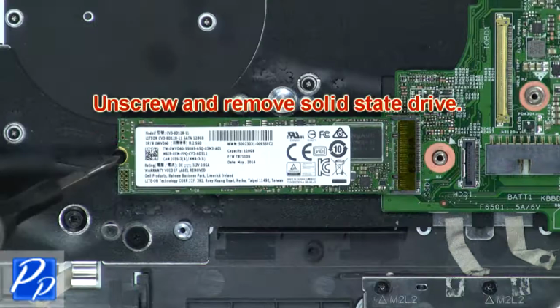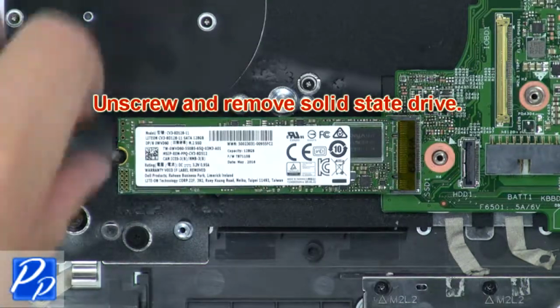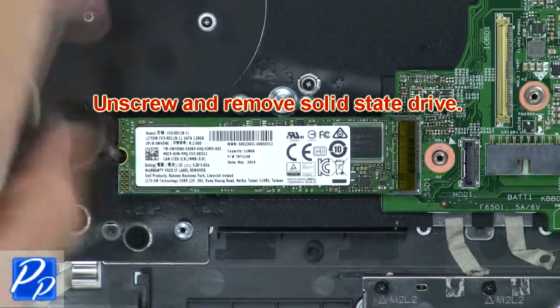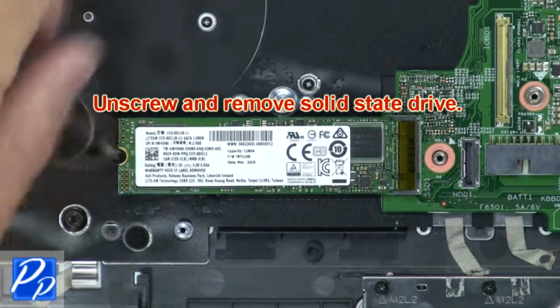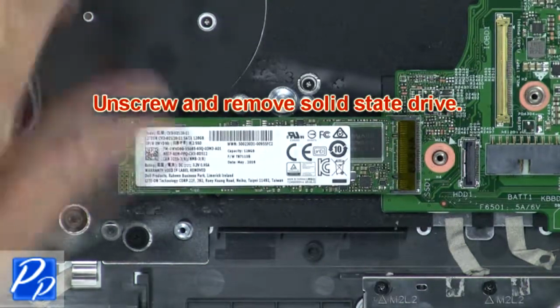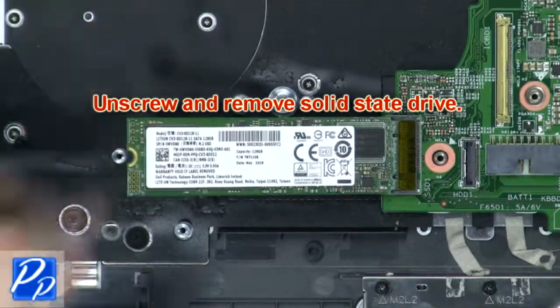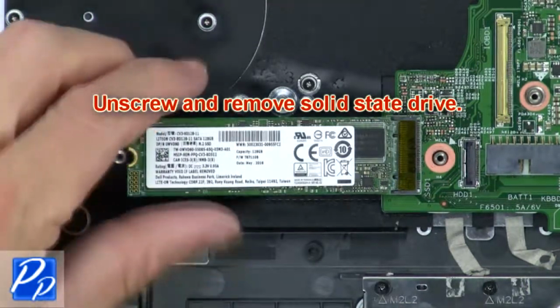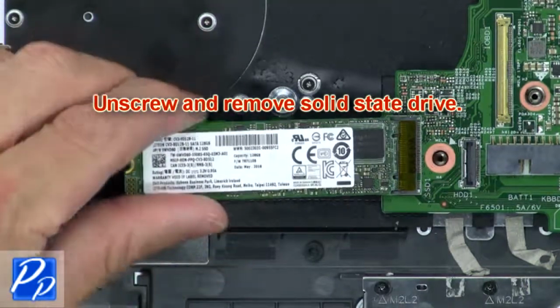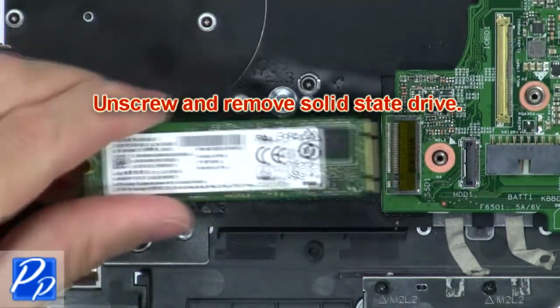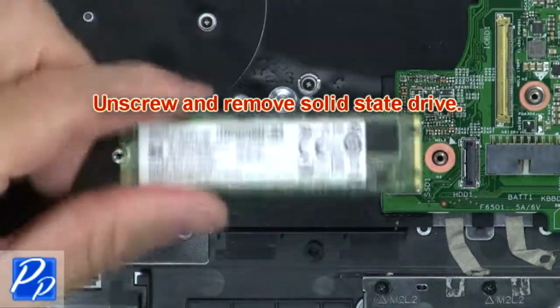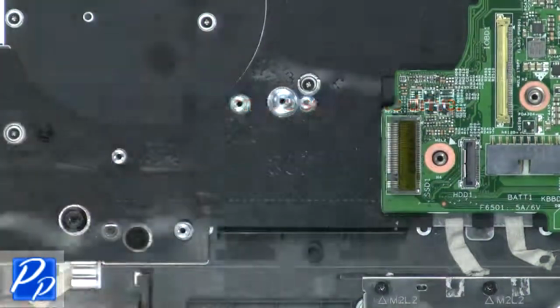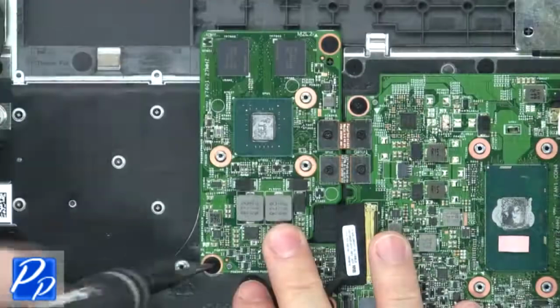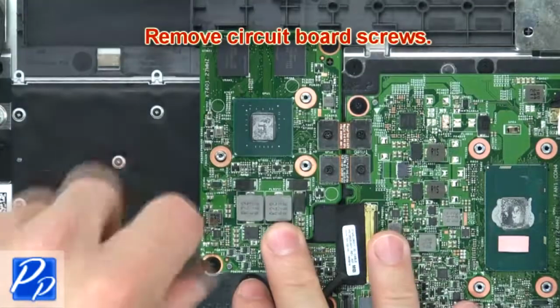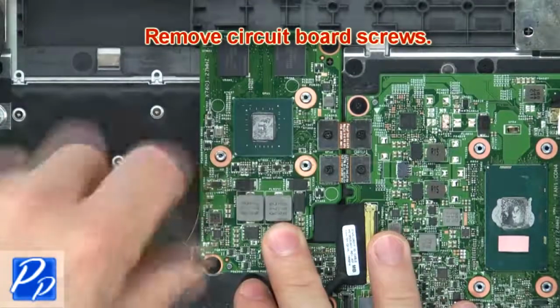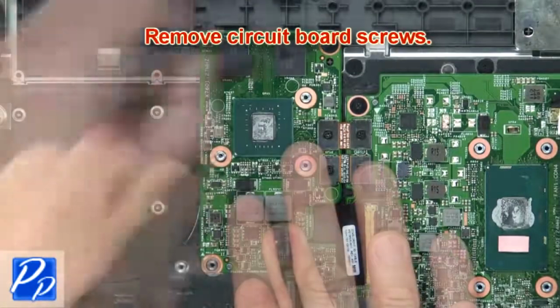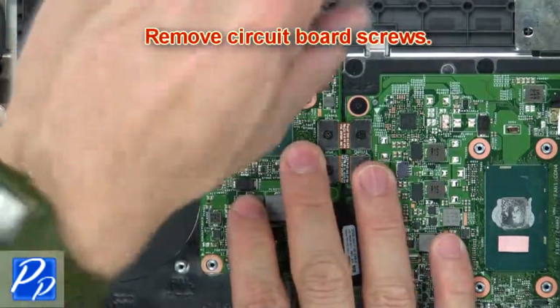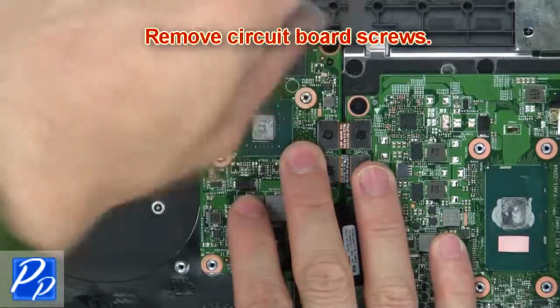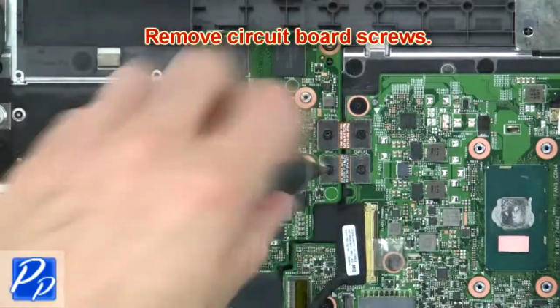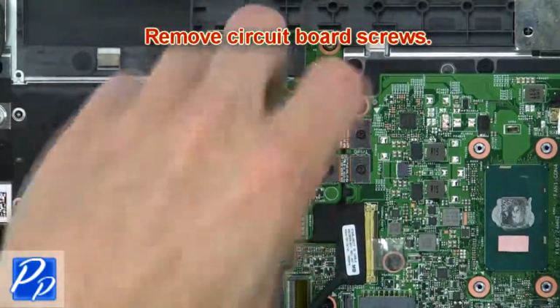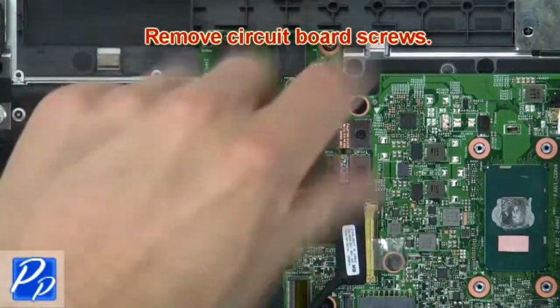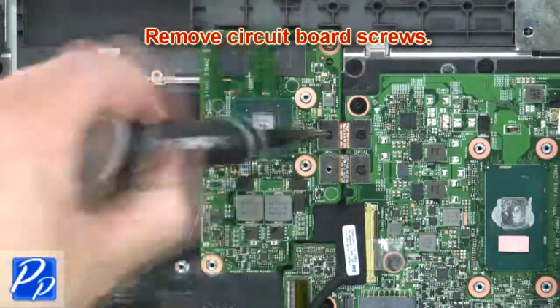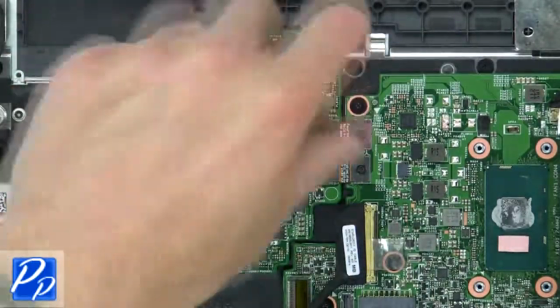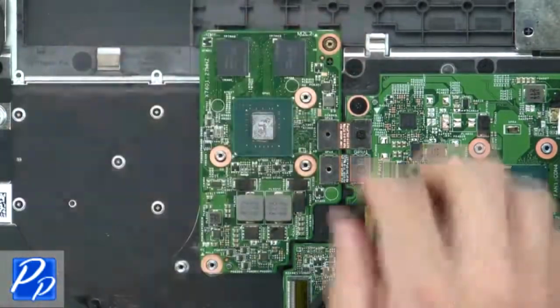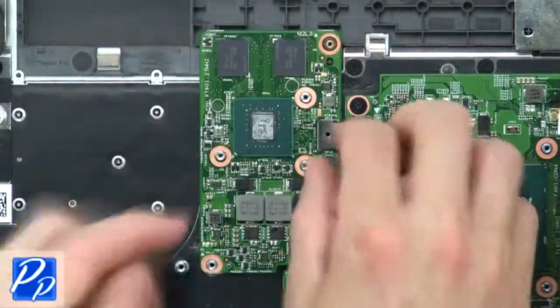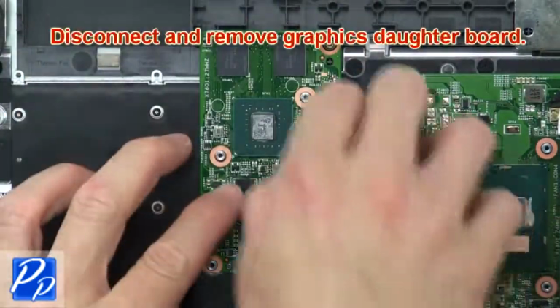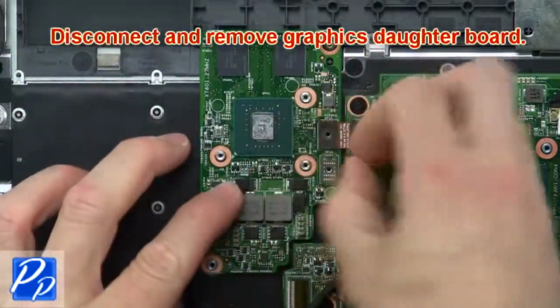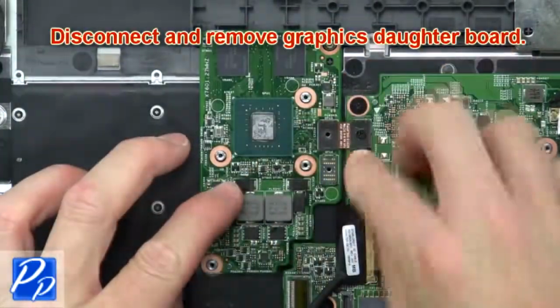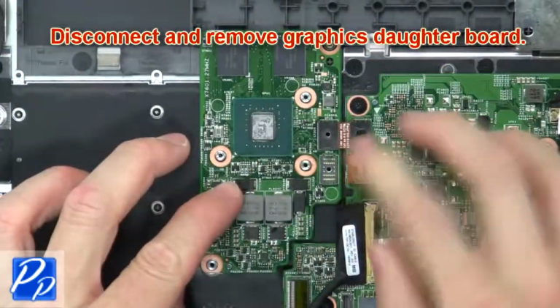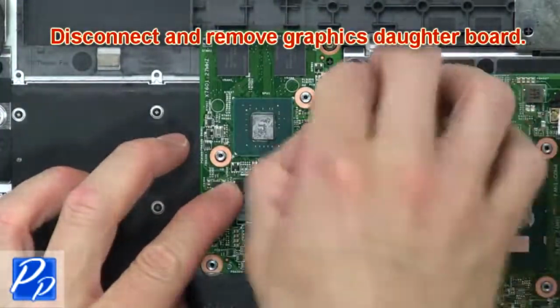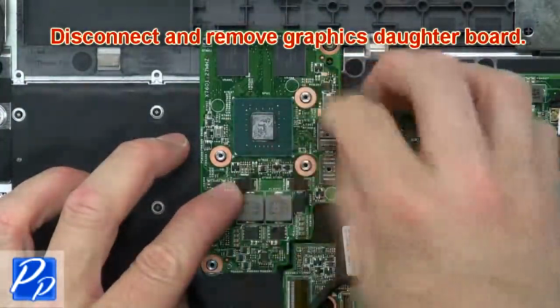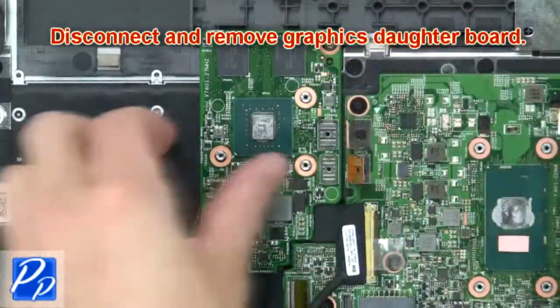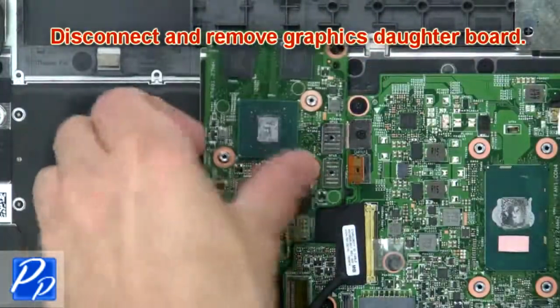Then unscrew and remove the solid state drive. Then remove the circuit board screws. Now disconnect and remove the graphics daughter board.